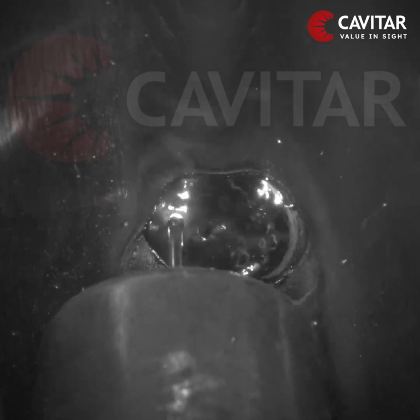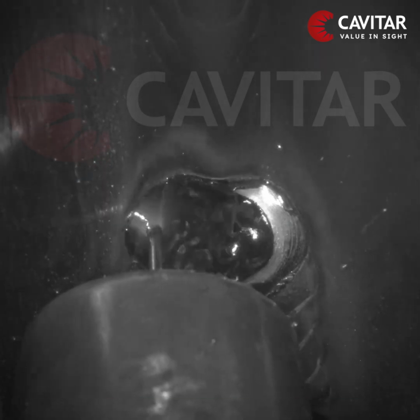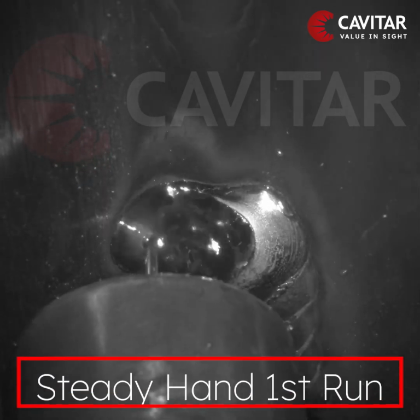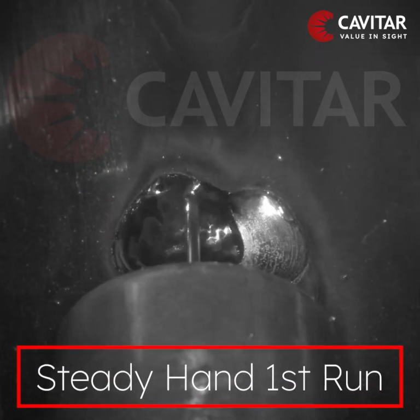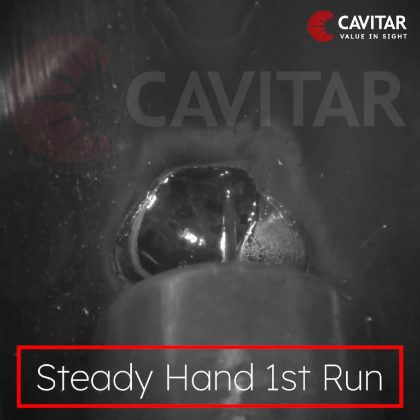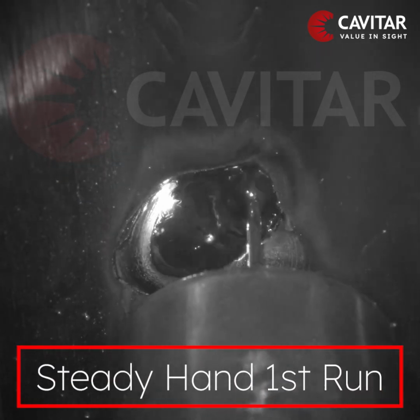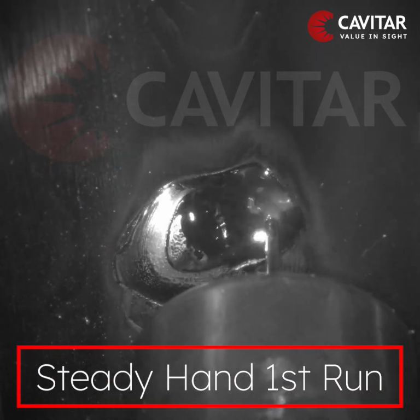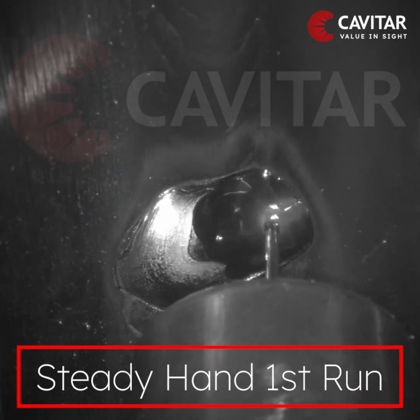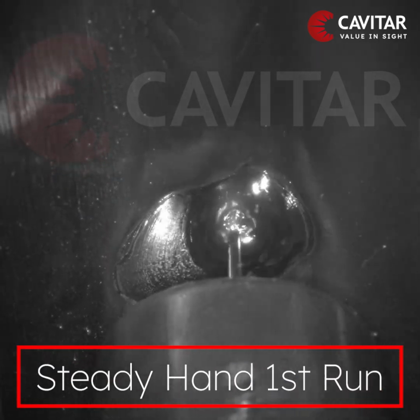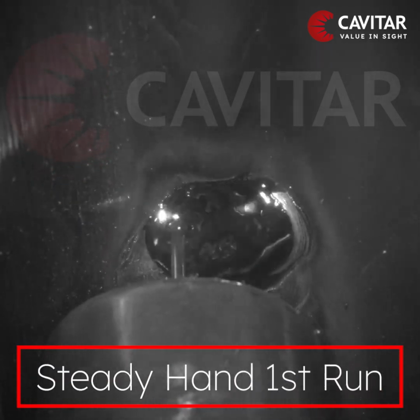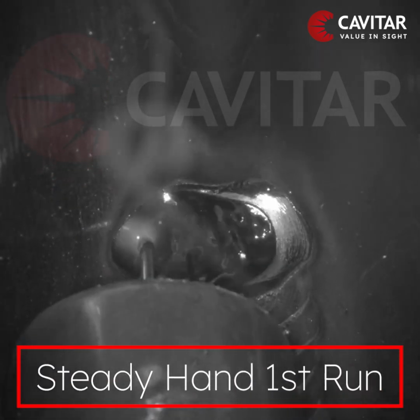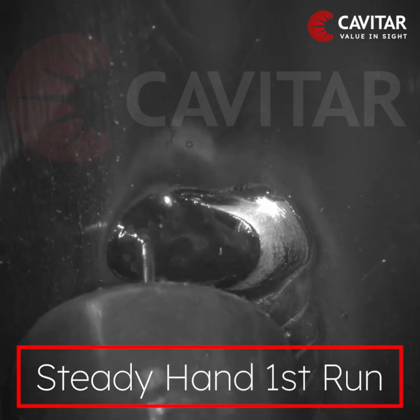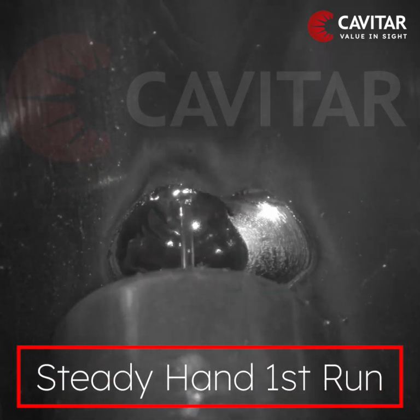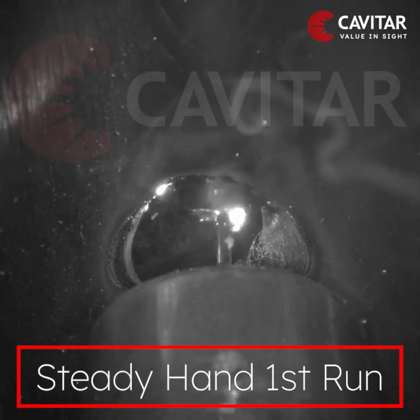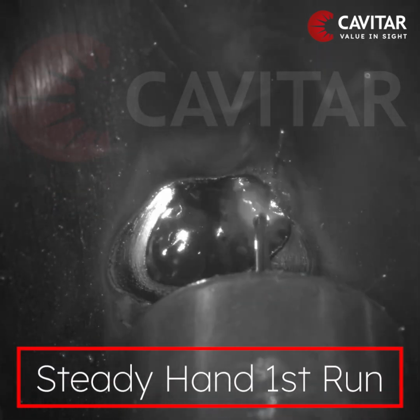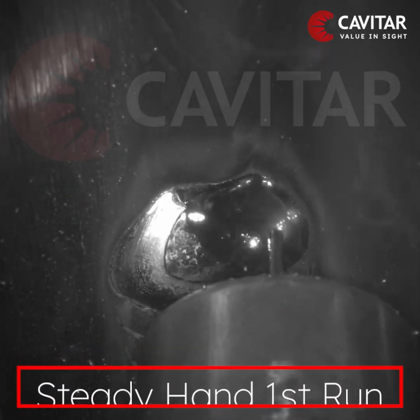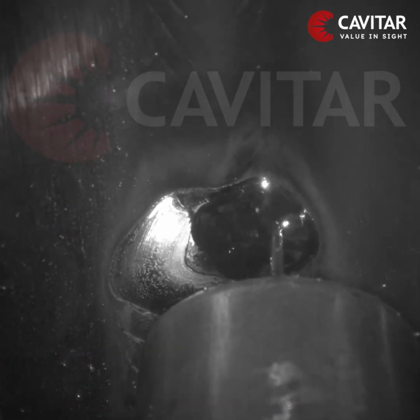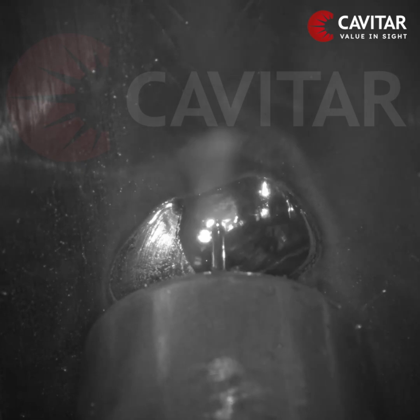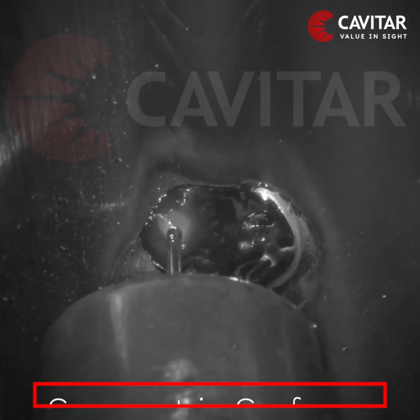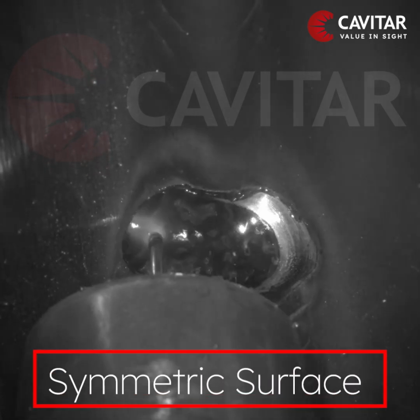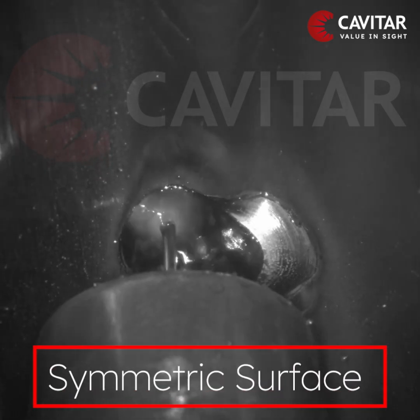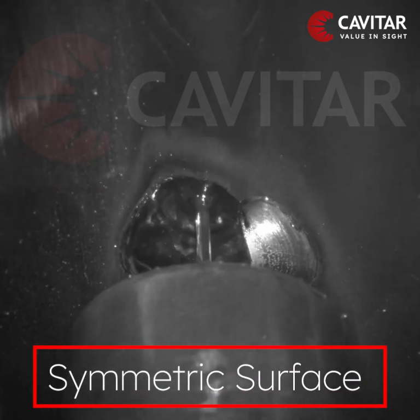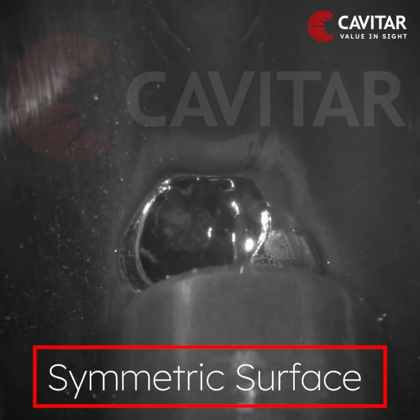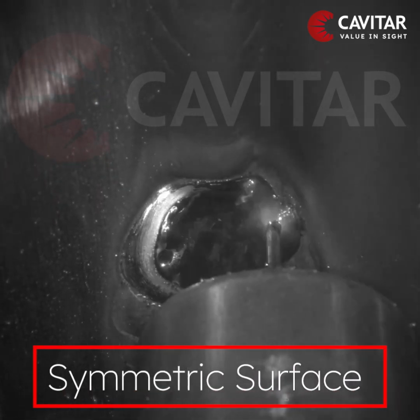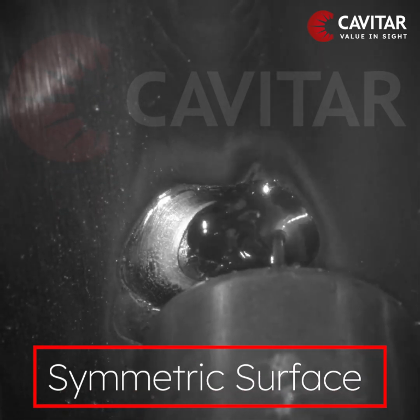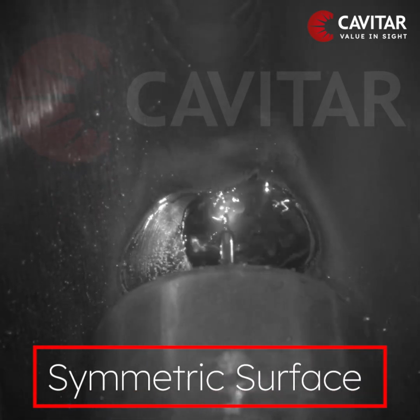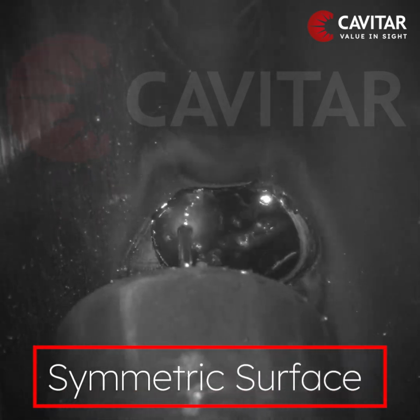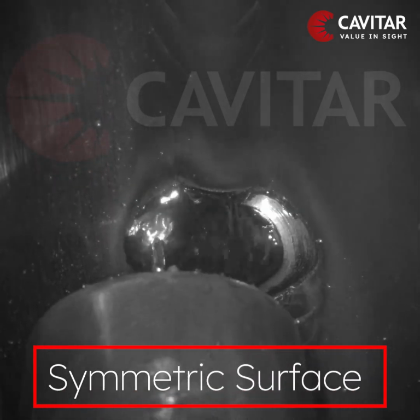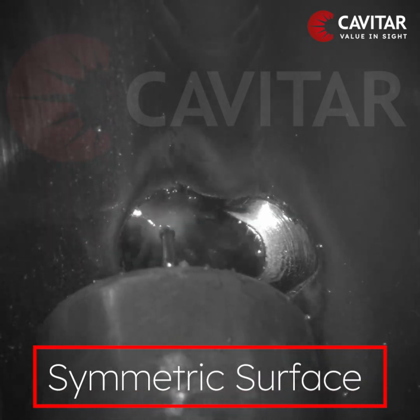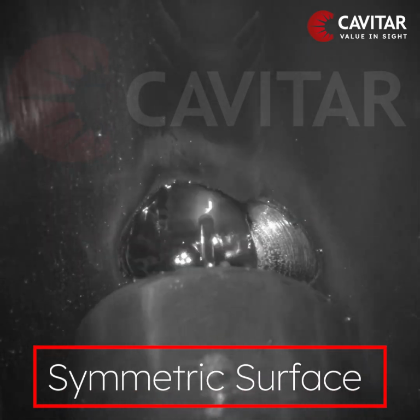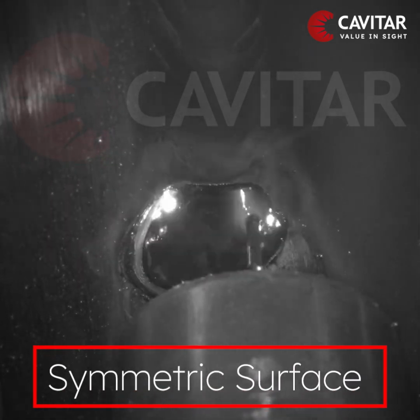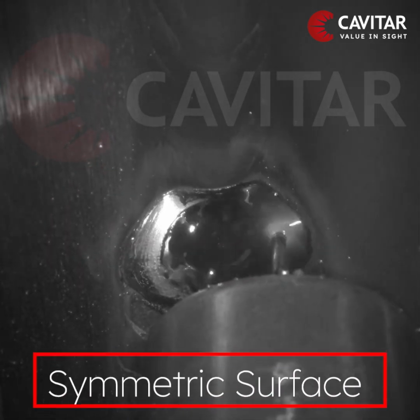The first run of the weld must be done with a steady hand, ensuring a symmetric surface to ensure quality on the second run of the weld.